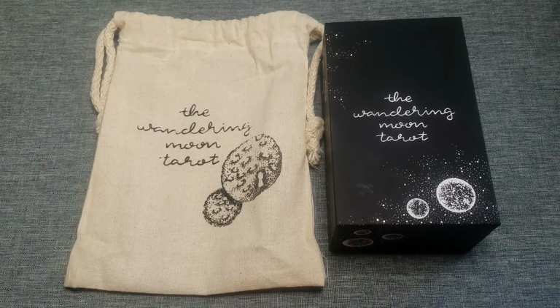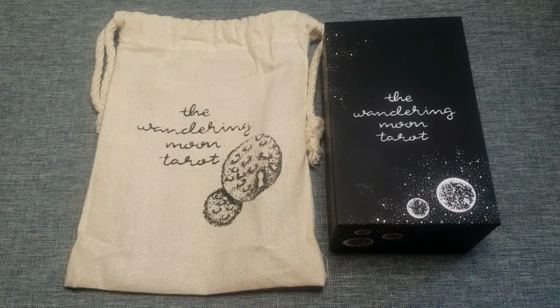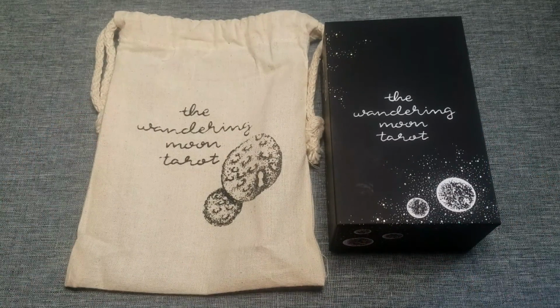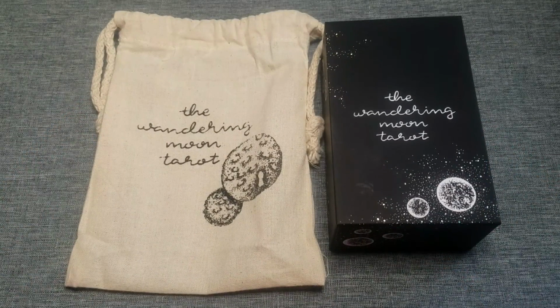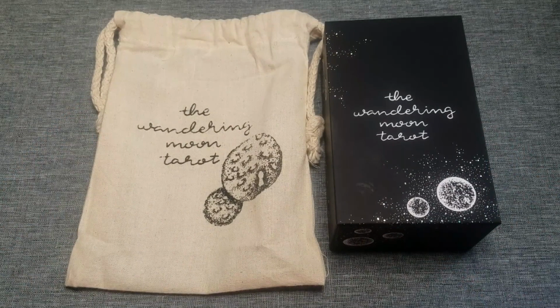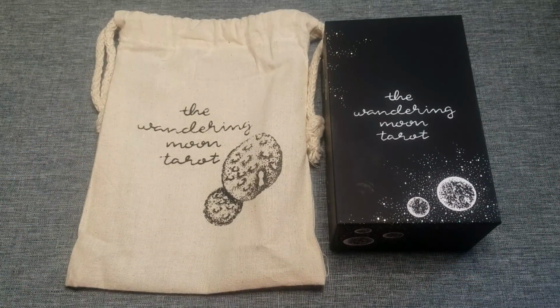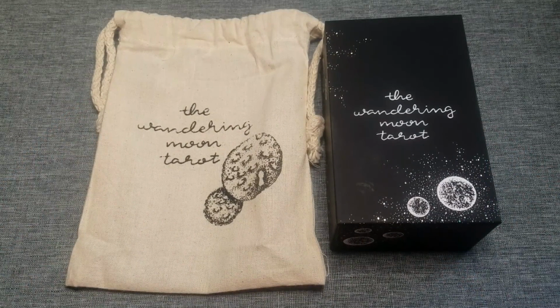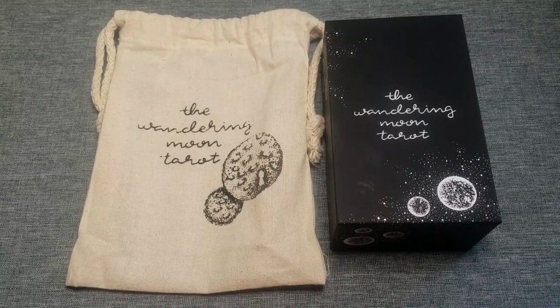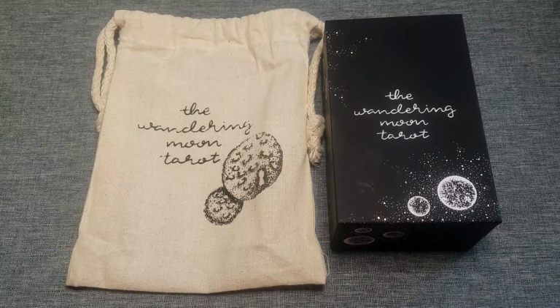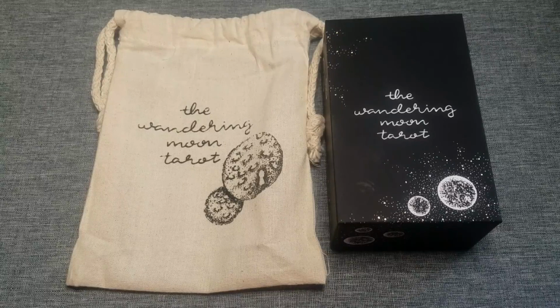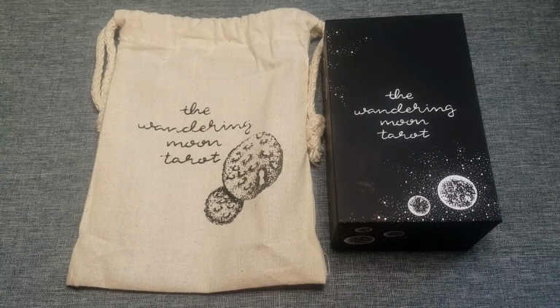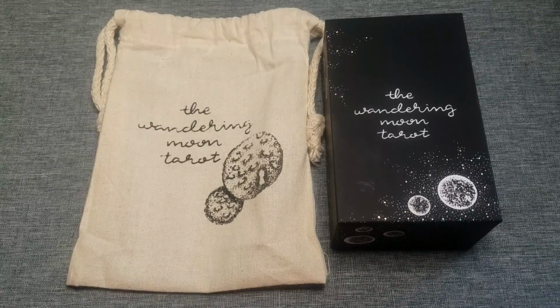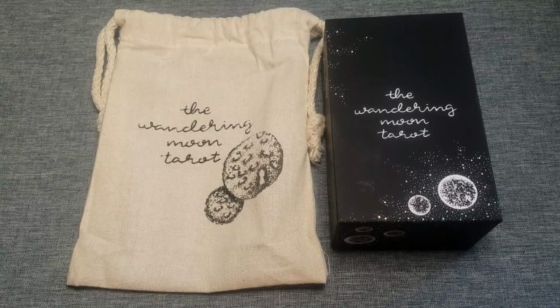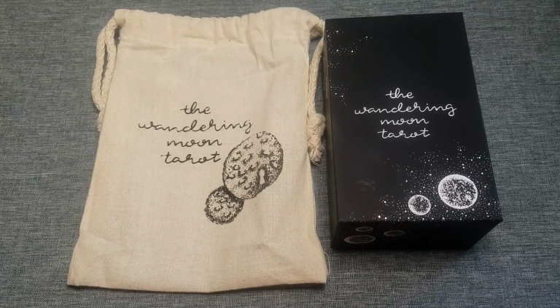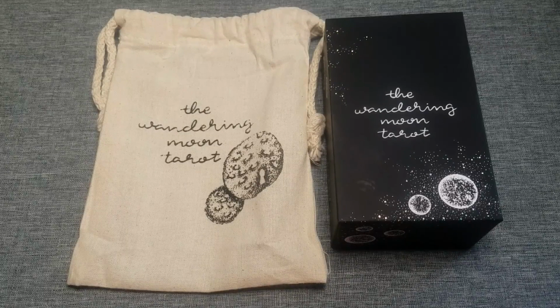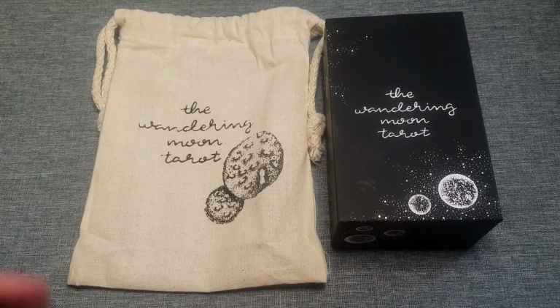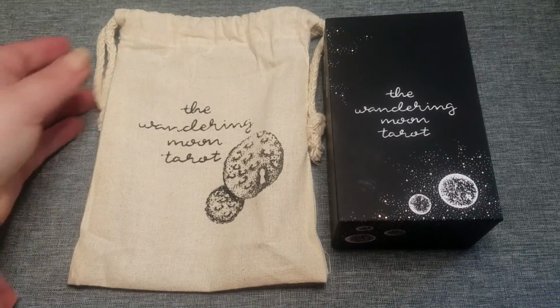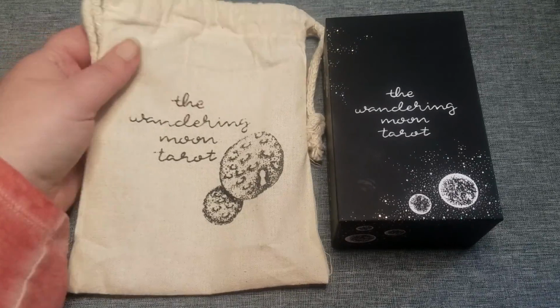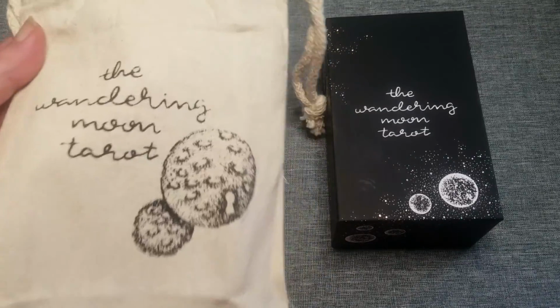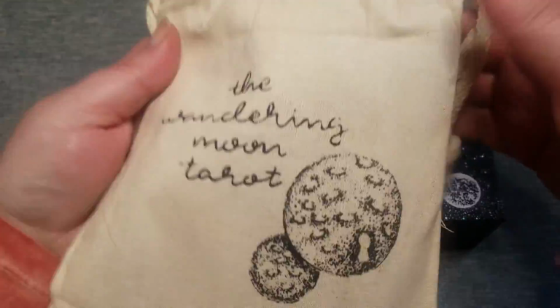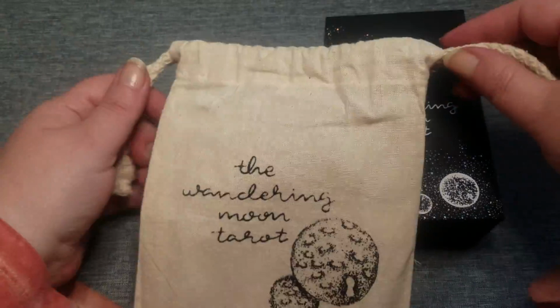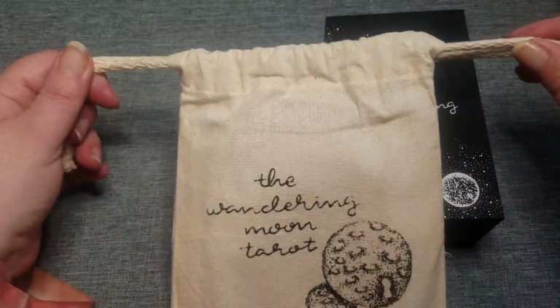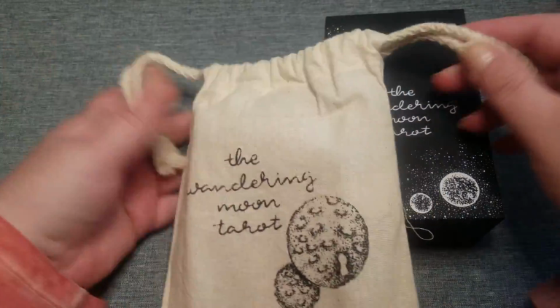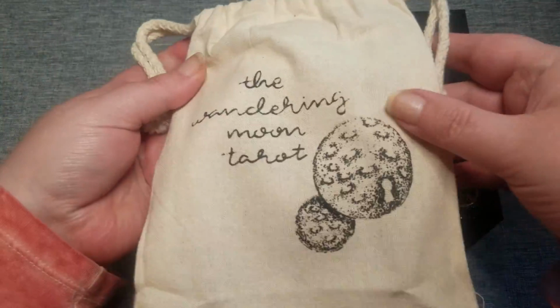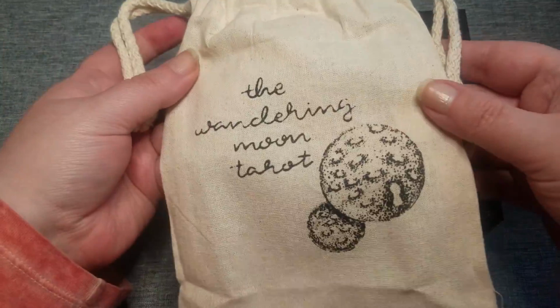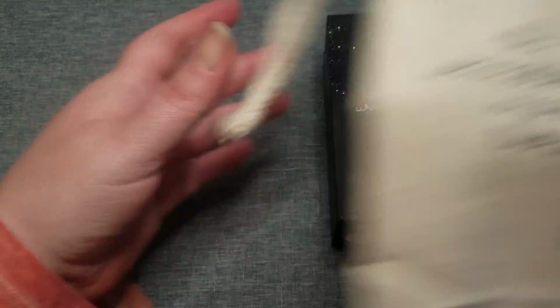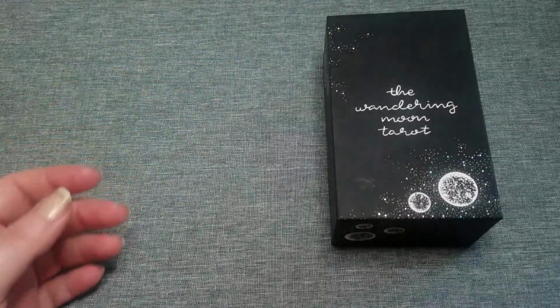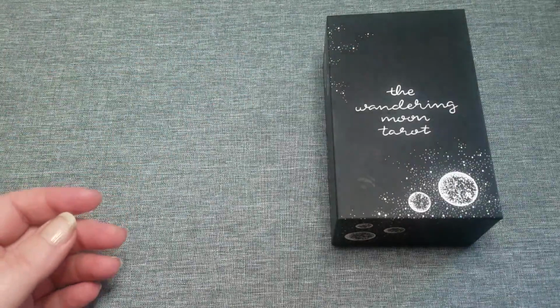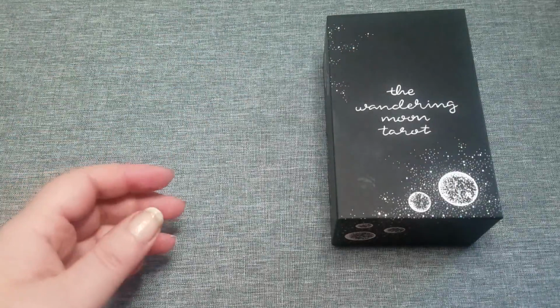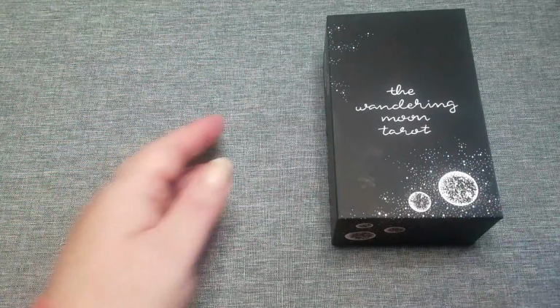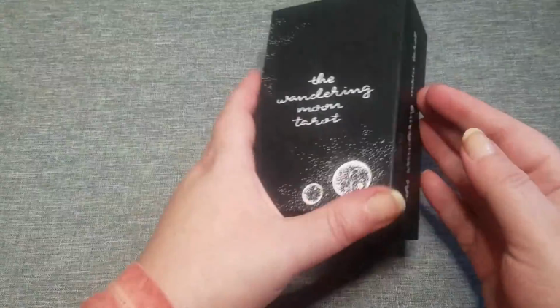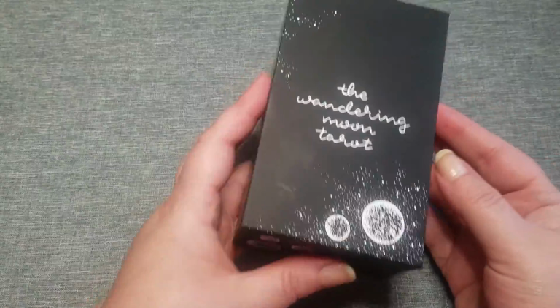Hi, this is Kathy from Divining Perspective. Today I'm going to be doing a fast flip through of the Wandering Moon Tarot Kickstarter. It came with this nice drawstring bag. The box is a two-piece.